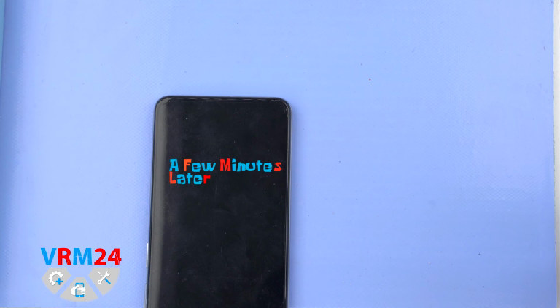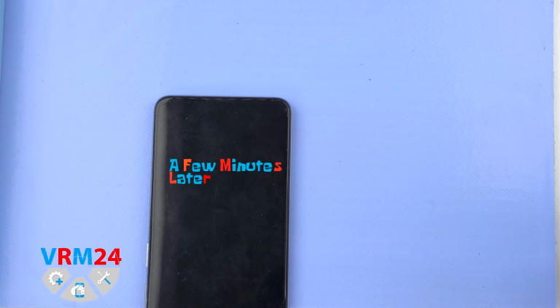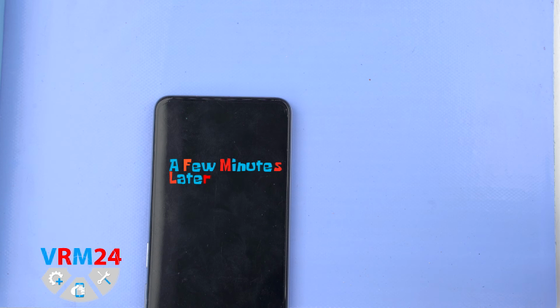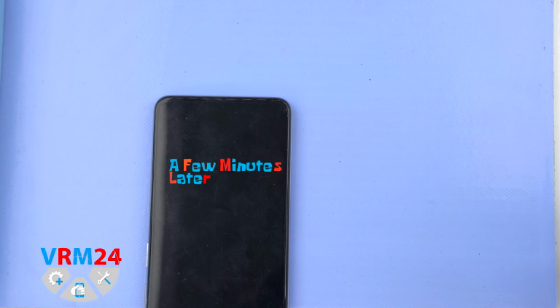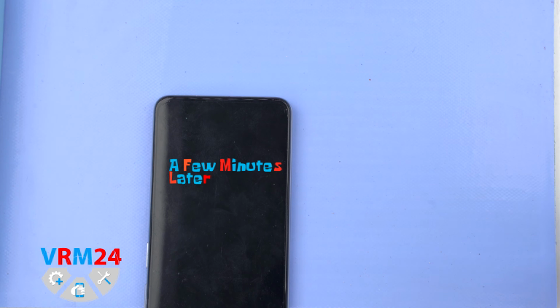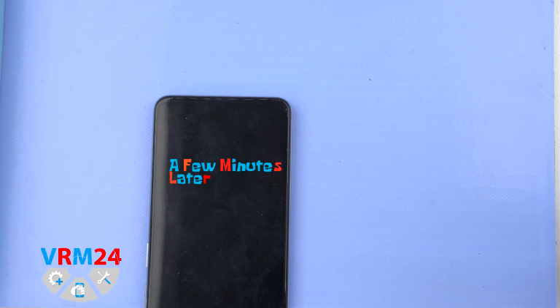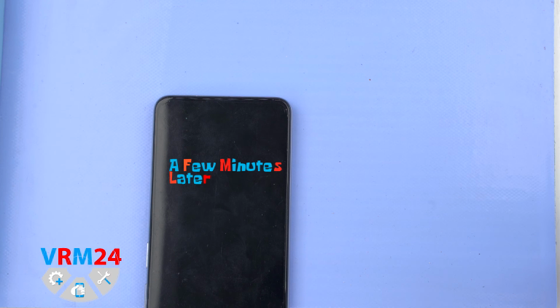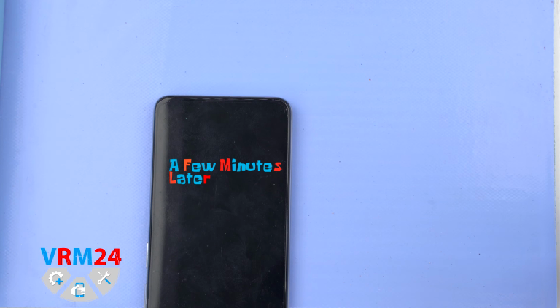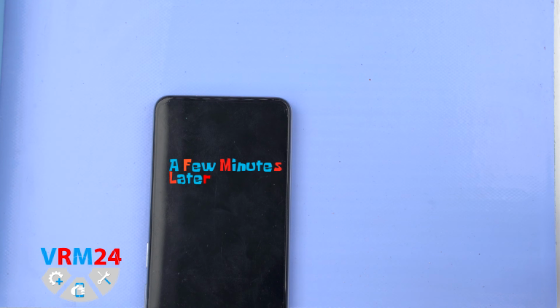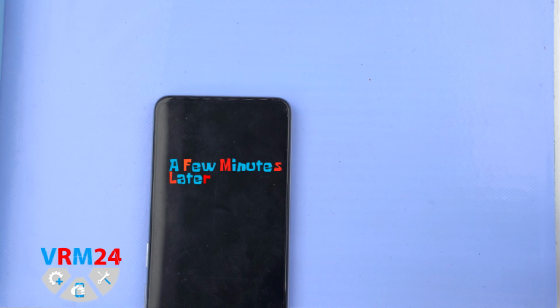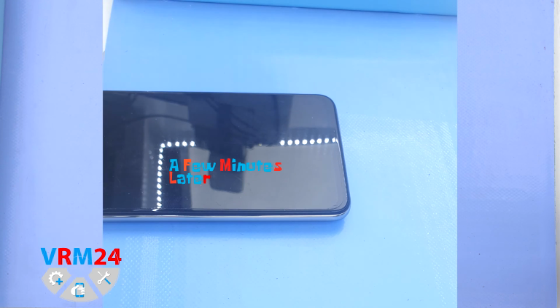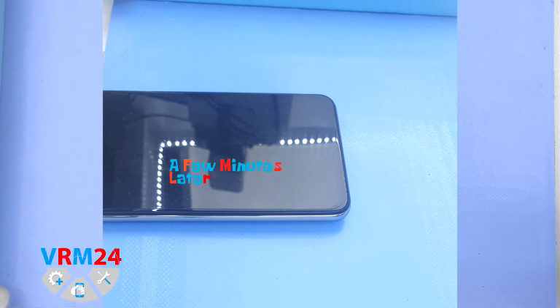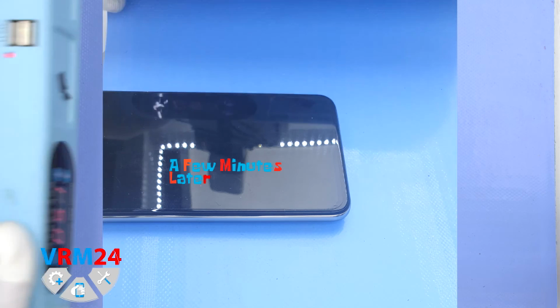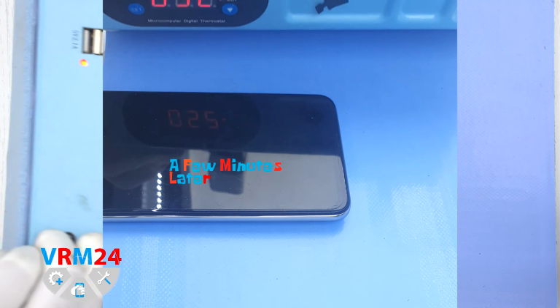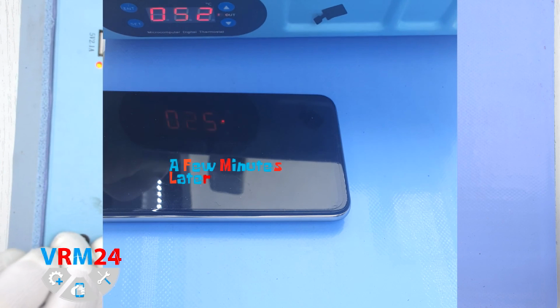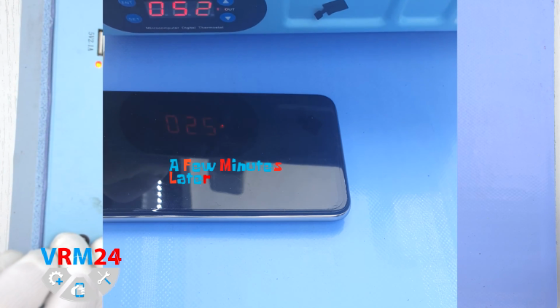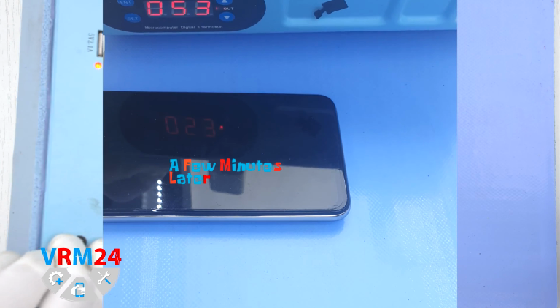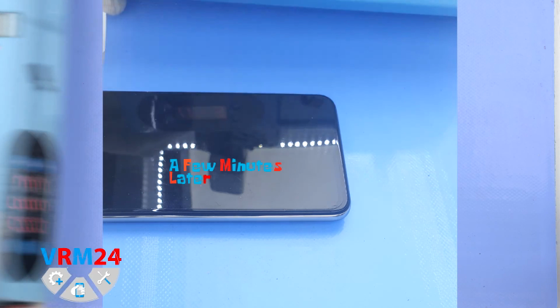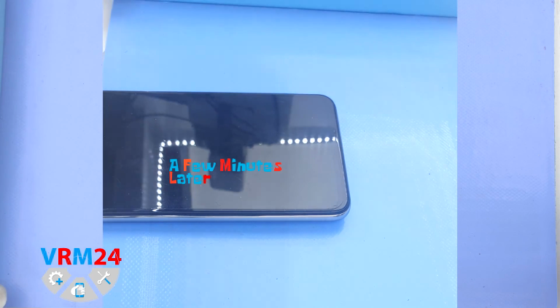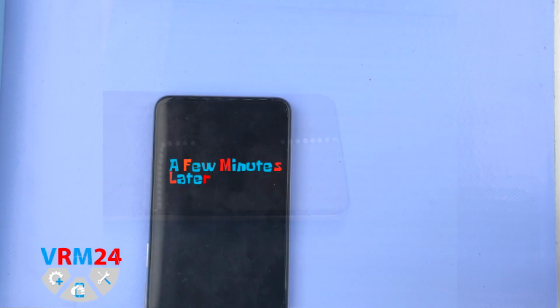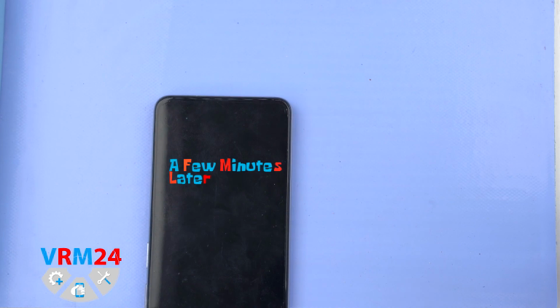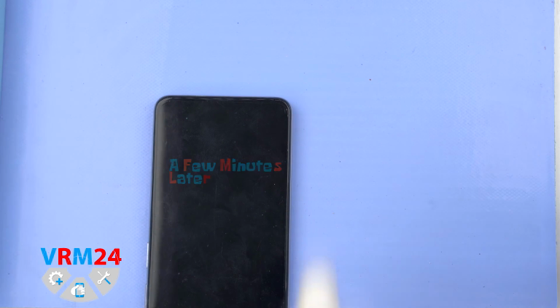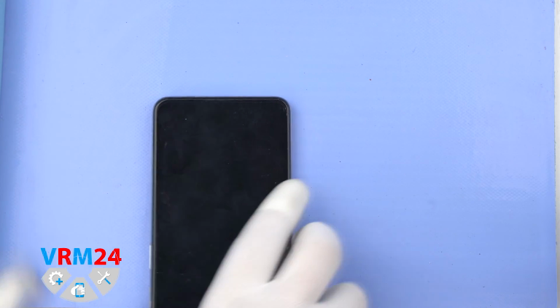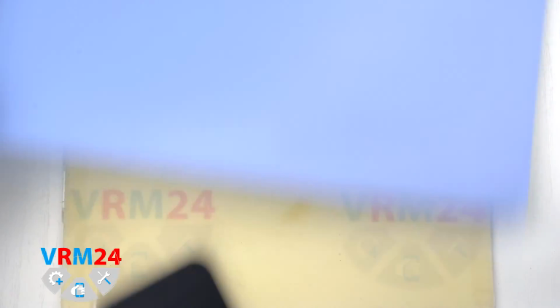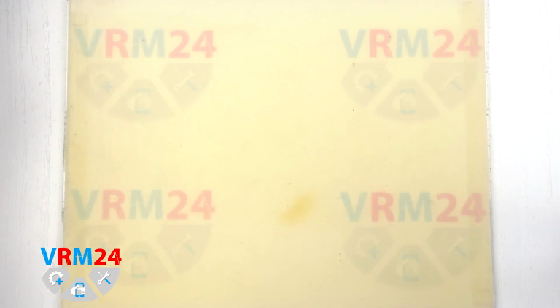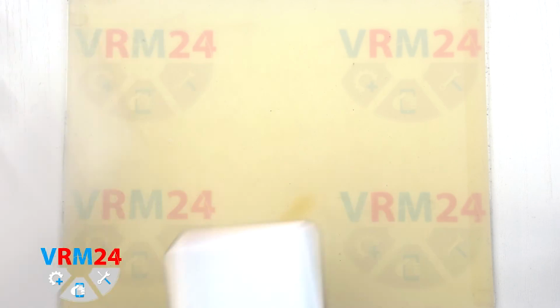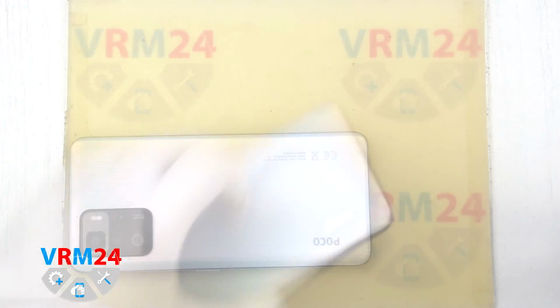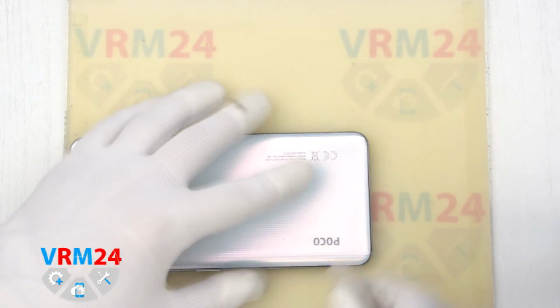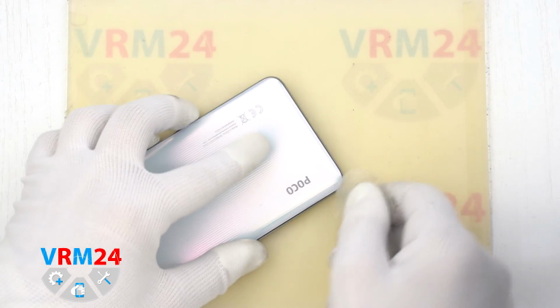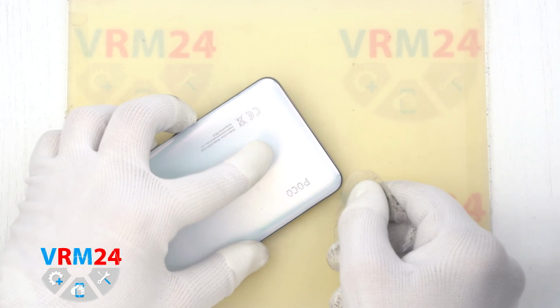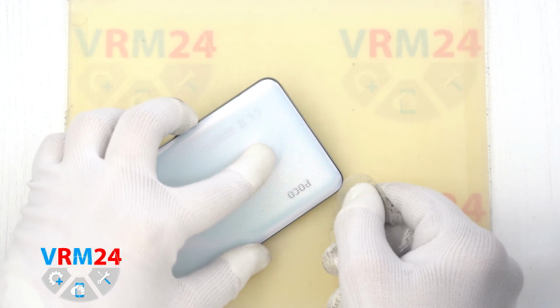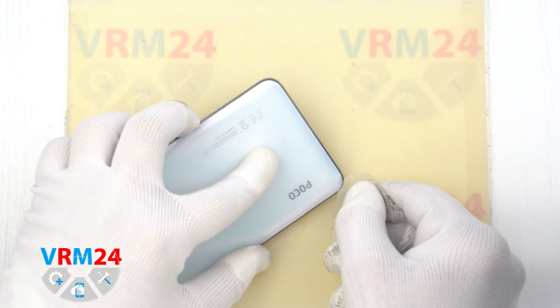After that we need to heat the surface of the back cover to a temperature of about 70°C or 160°F. For this we use a heating mat, or you can use a hairdryer.